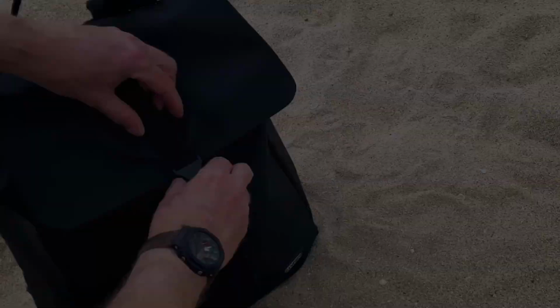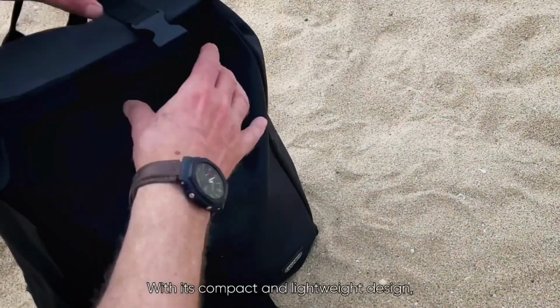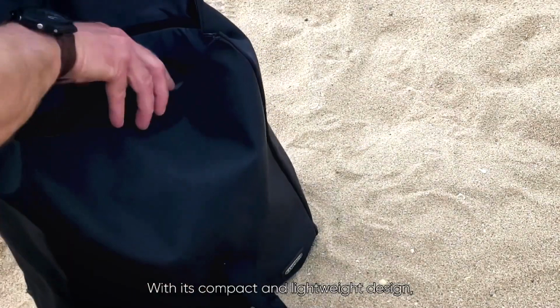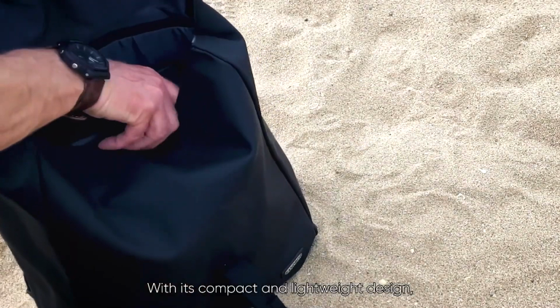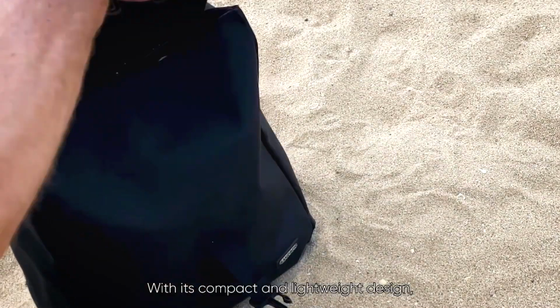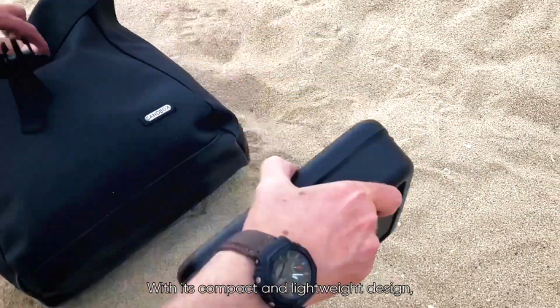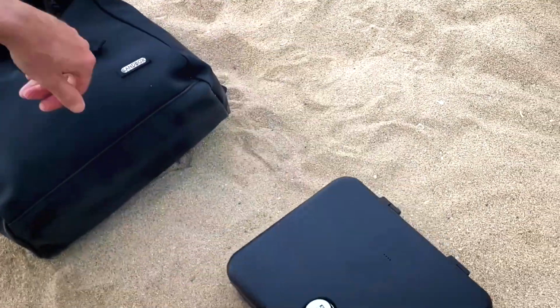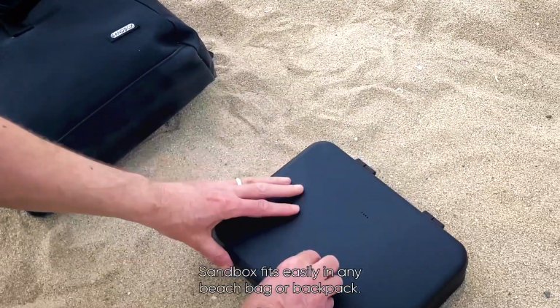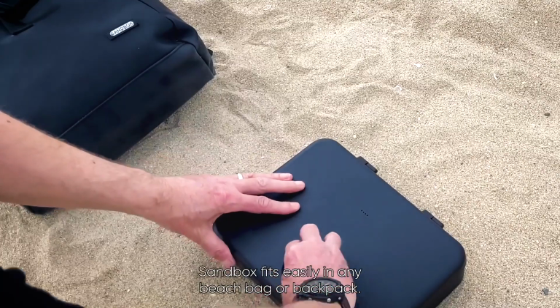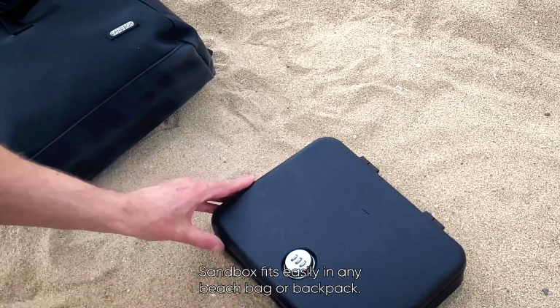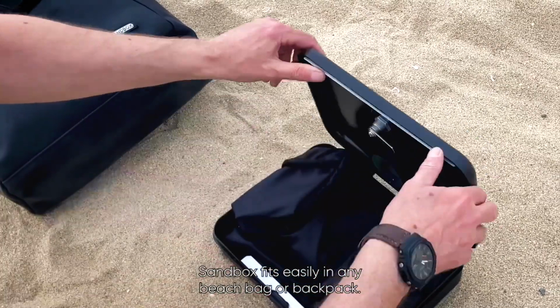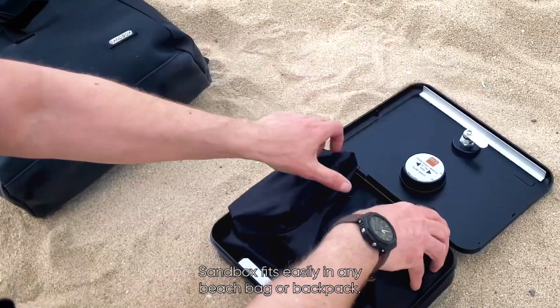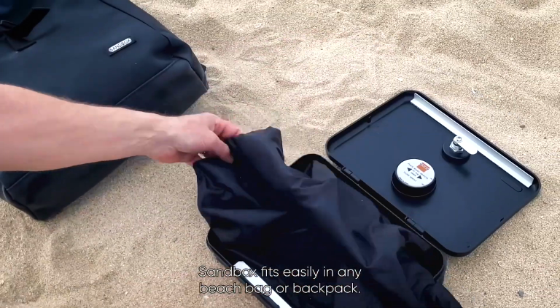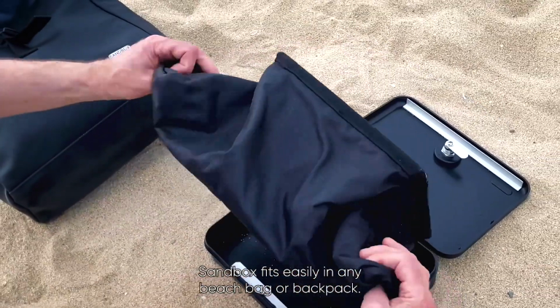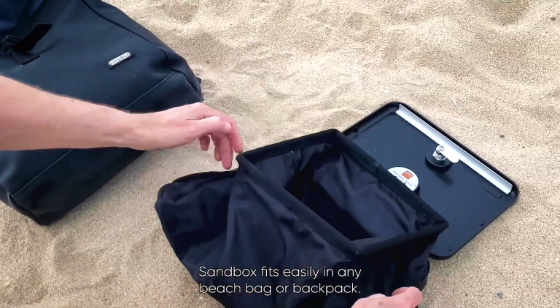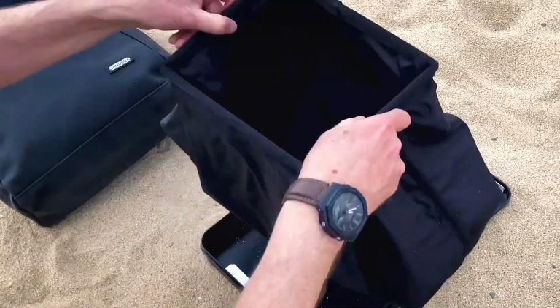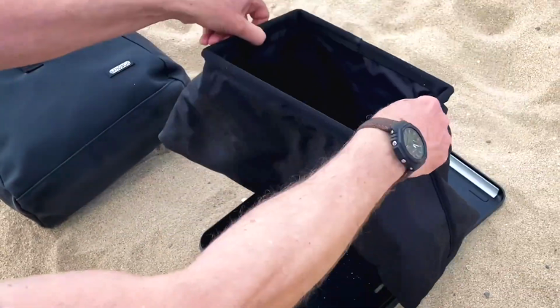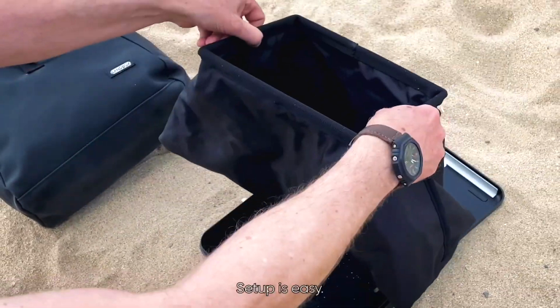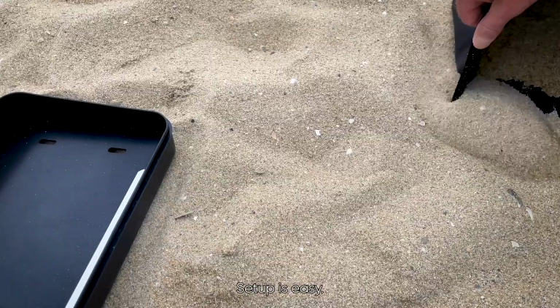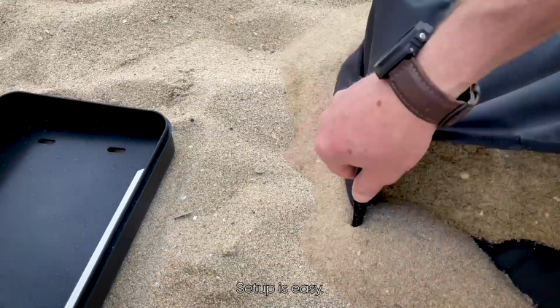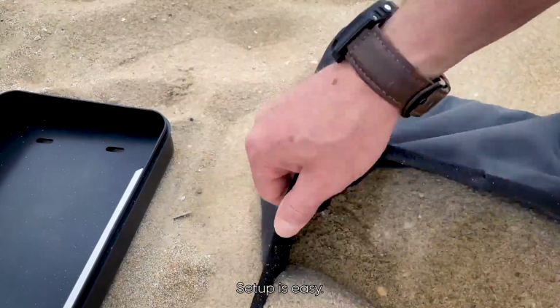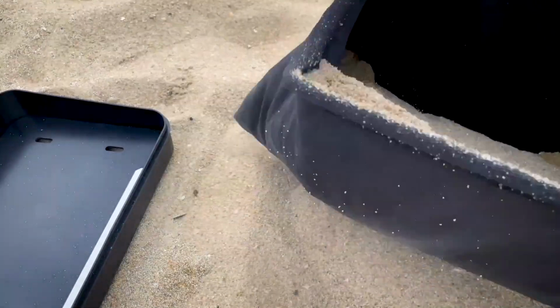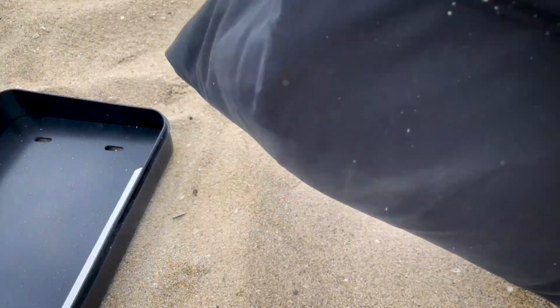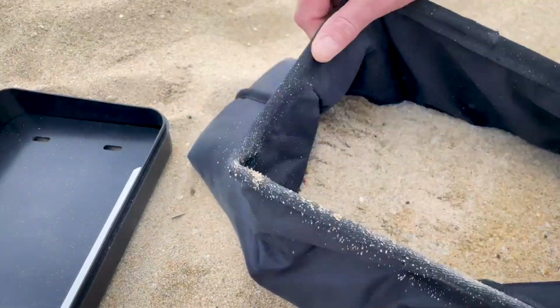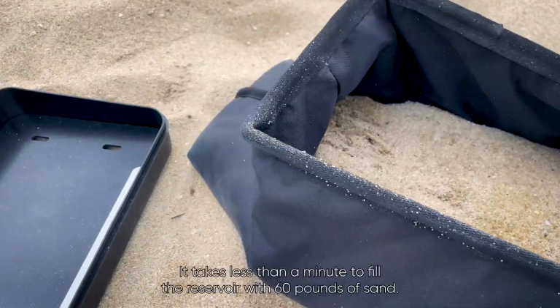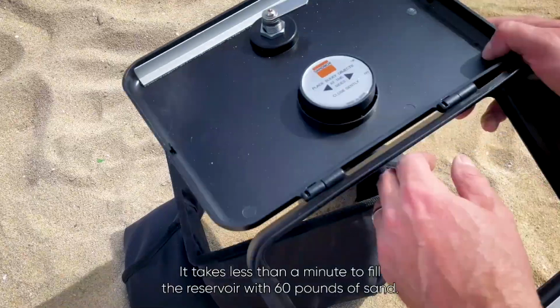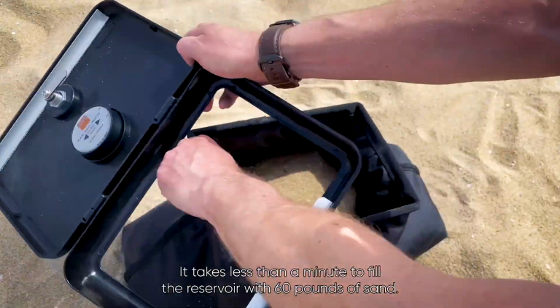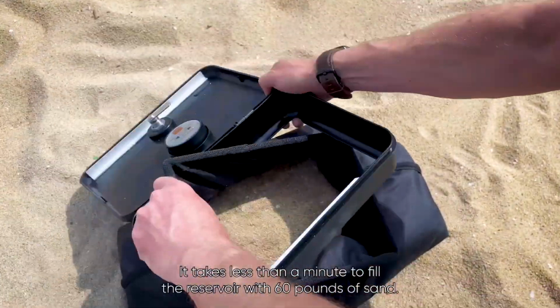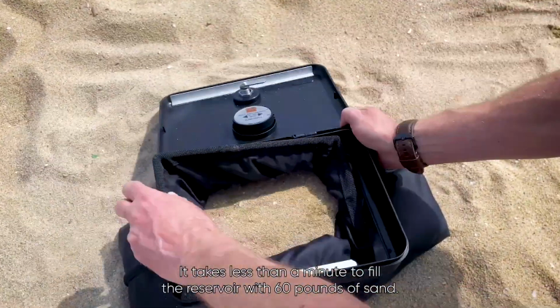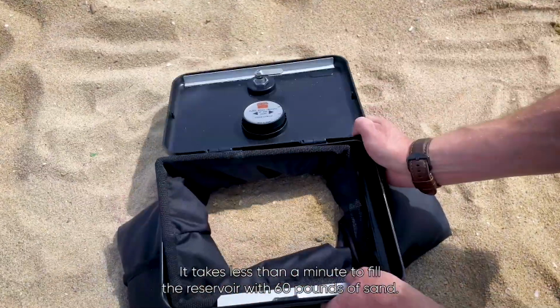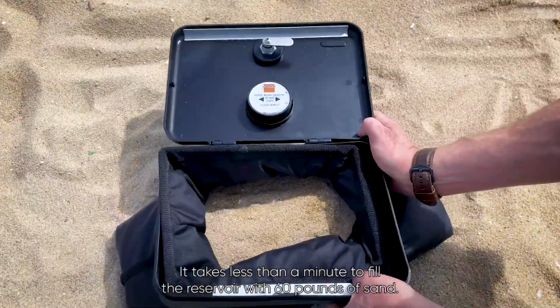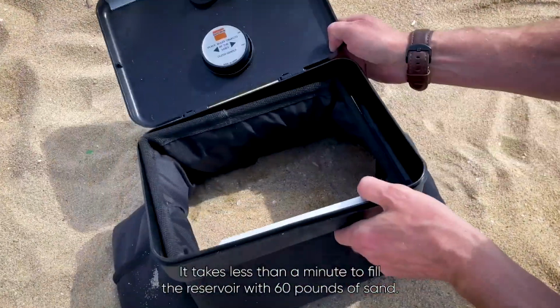With its compact and lightweight design, Sandbox fits easily in any beach bag or backpack. Setup is easy — it takes less than a minute to fill the reservoir with 60 pounds of sand.